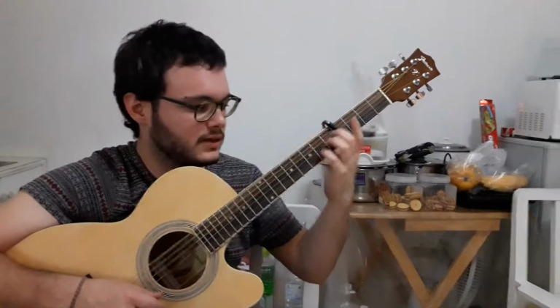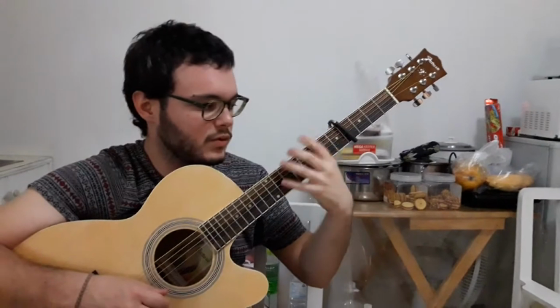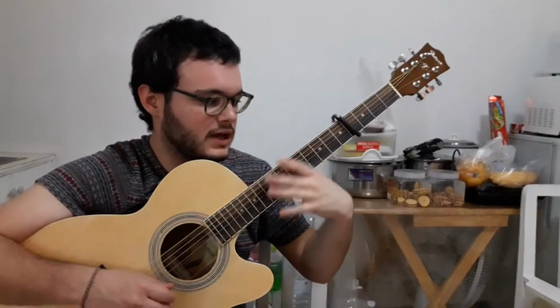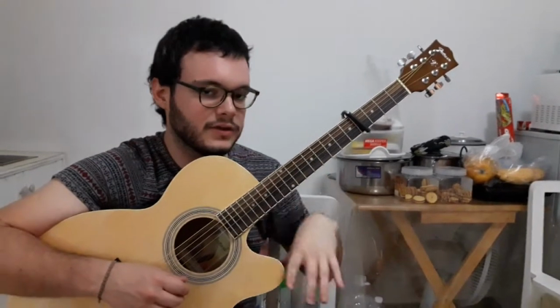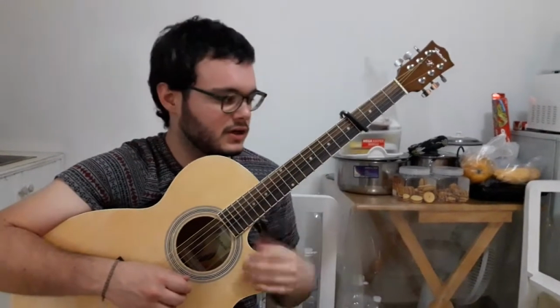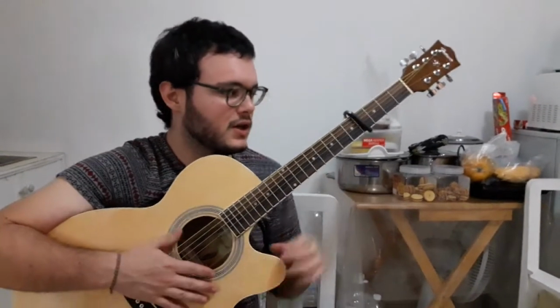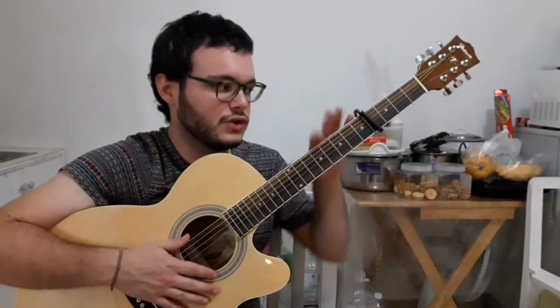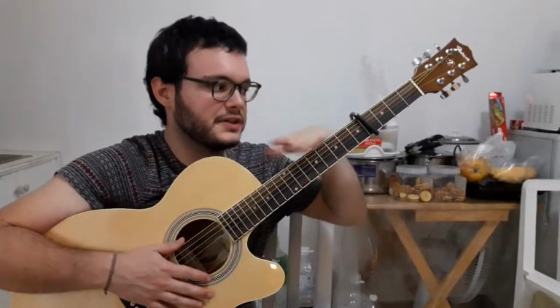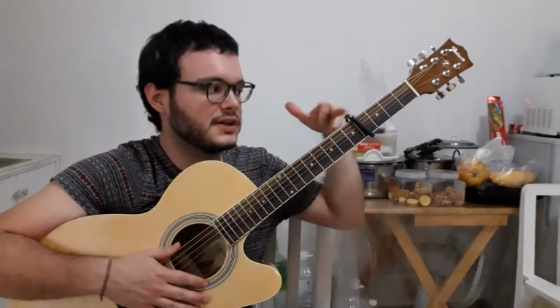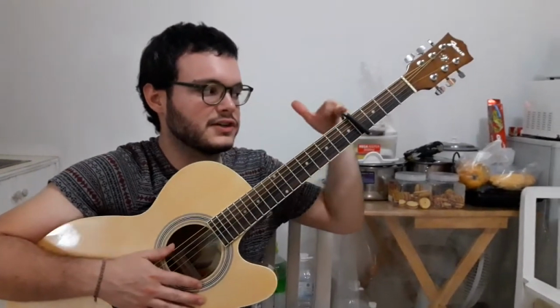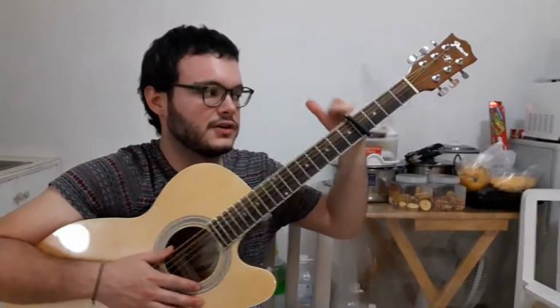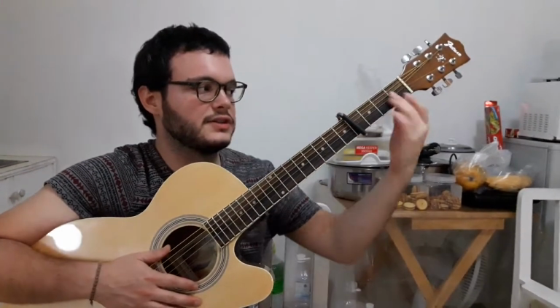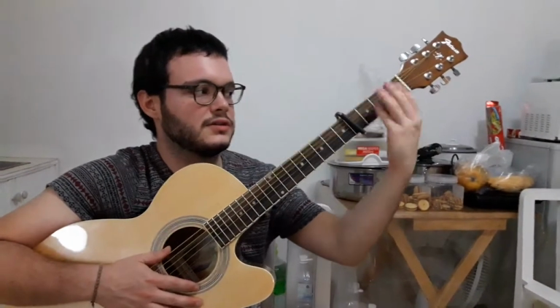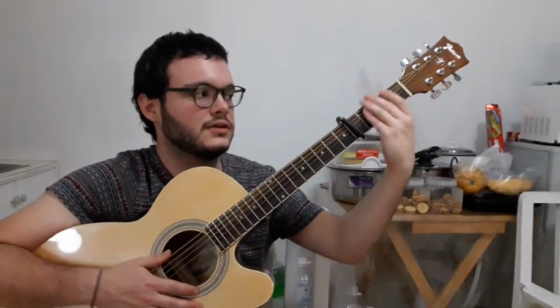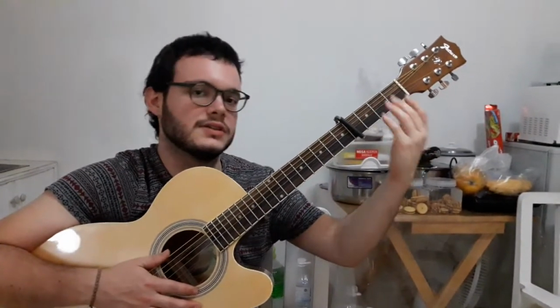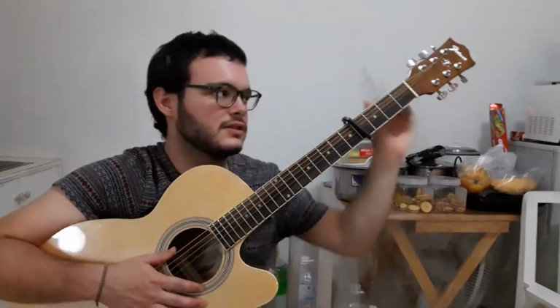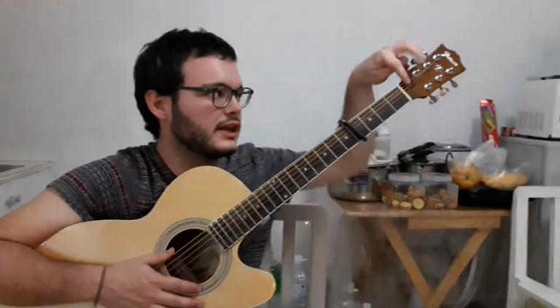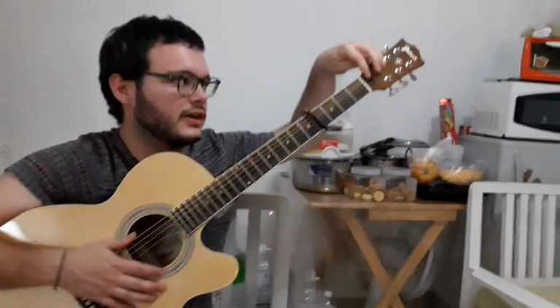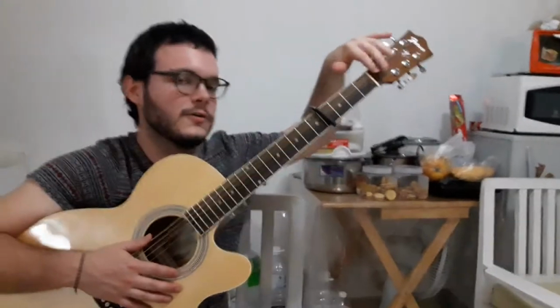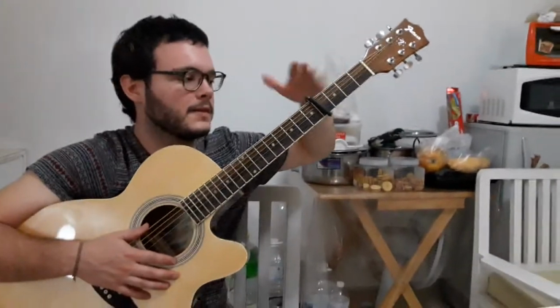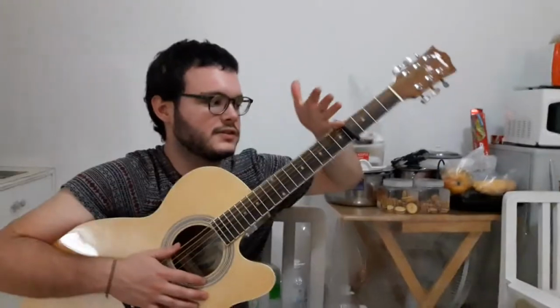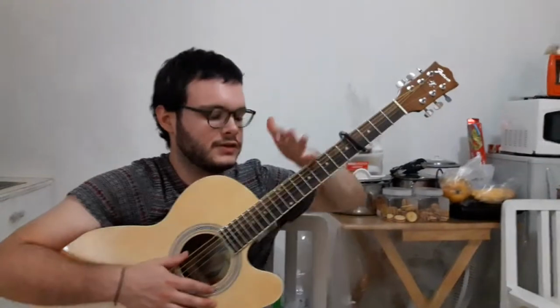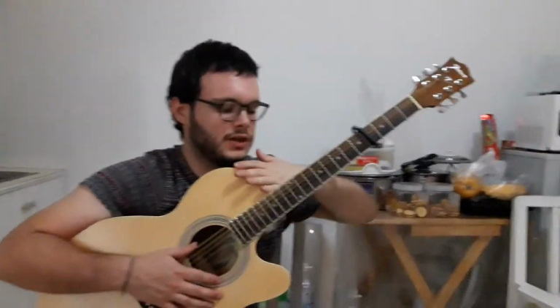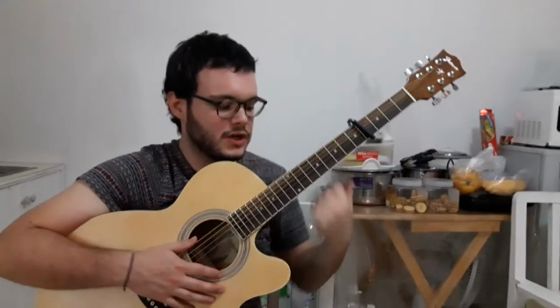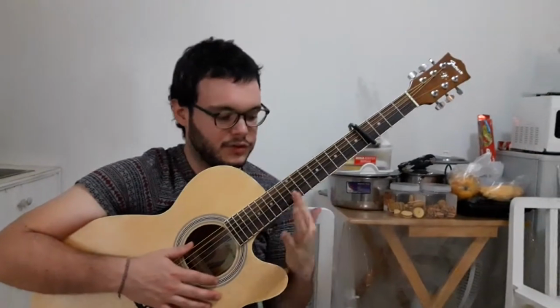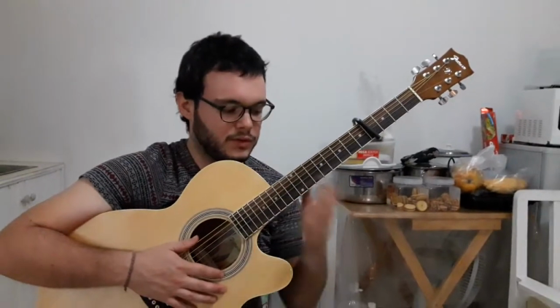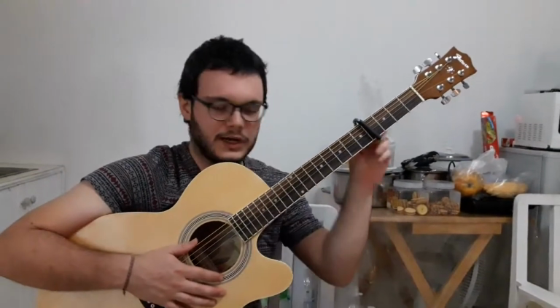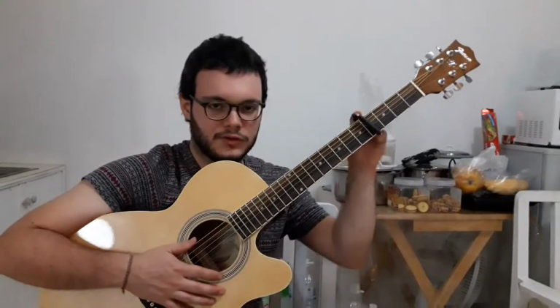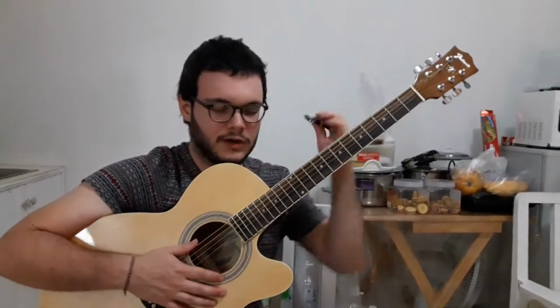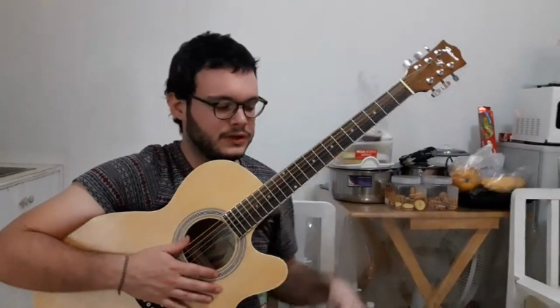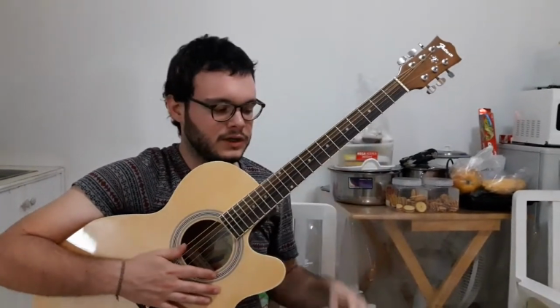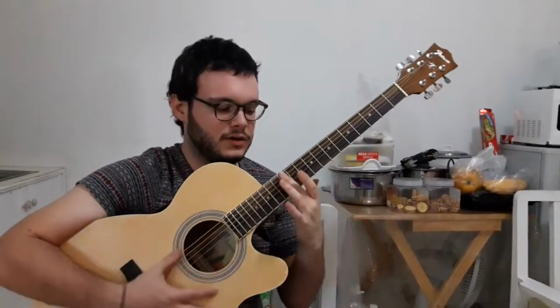Yeah, it's higher than the guitar. So now the guitar starts here. It's starting now here. So there are — you know the harmonics, right, here?